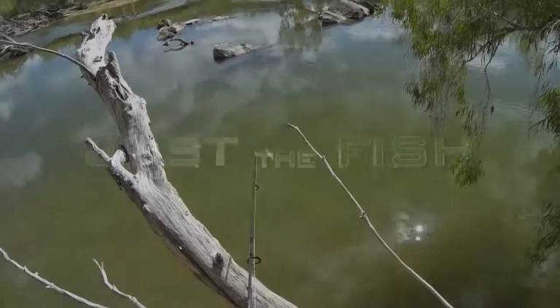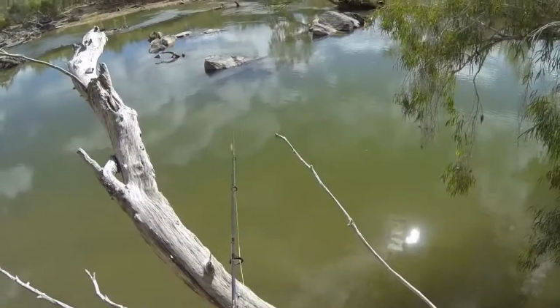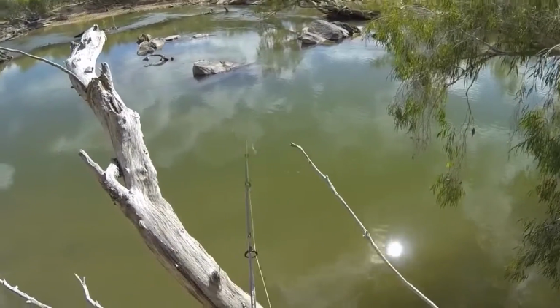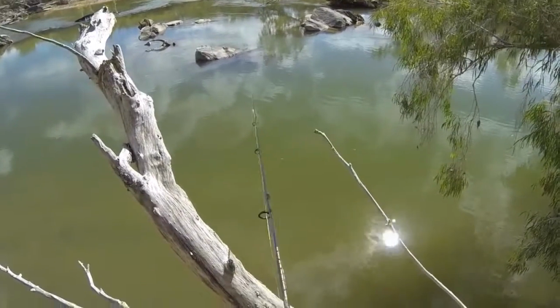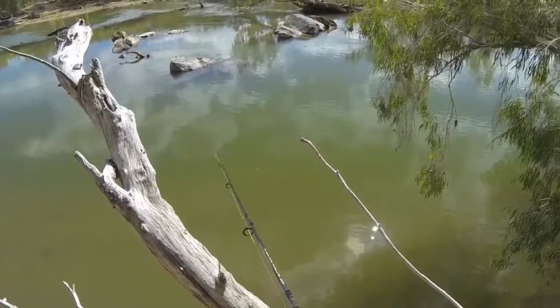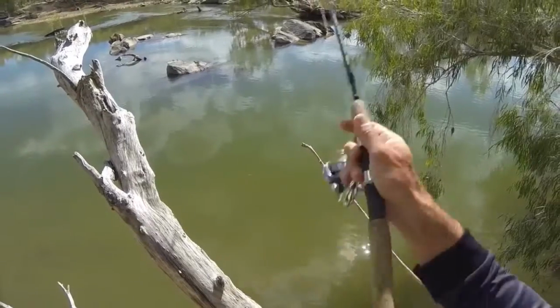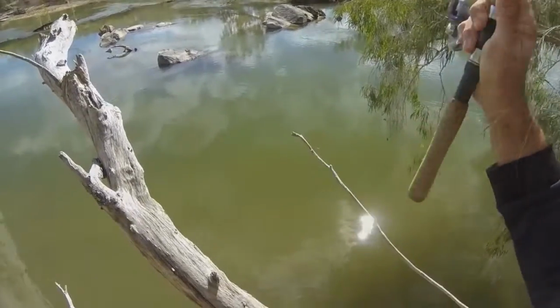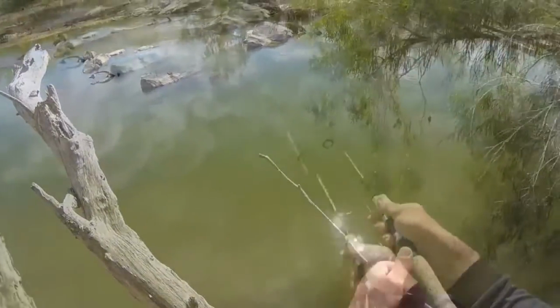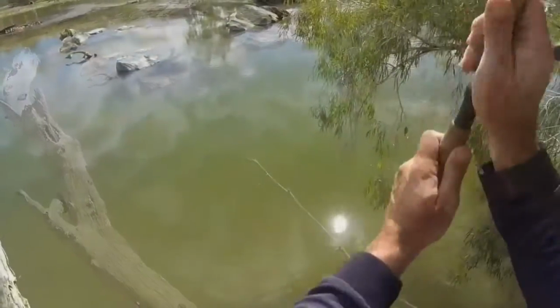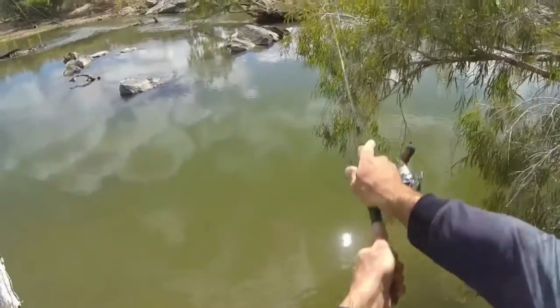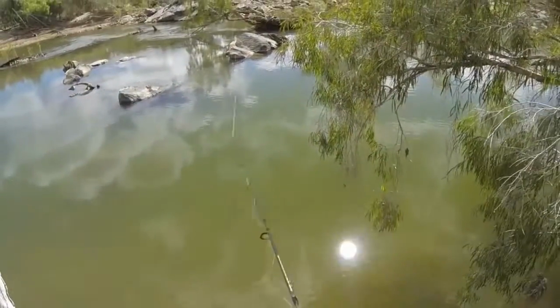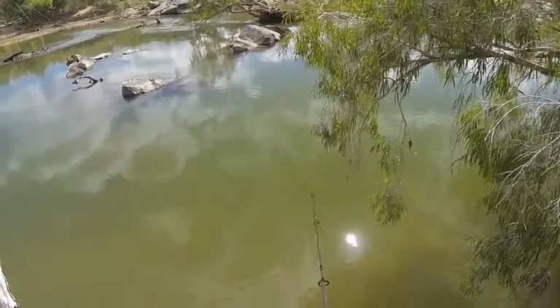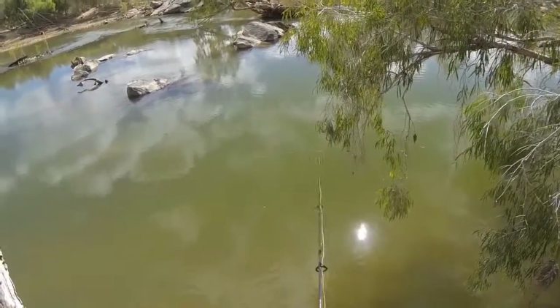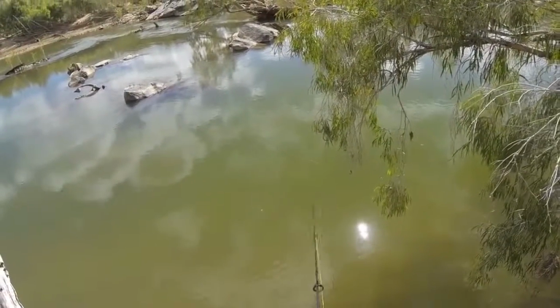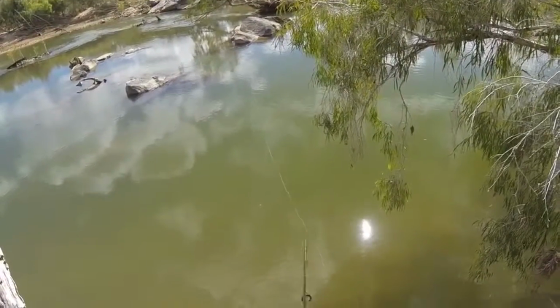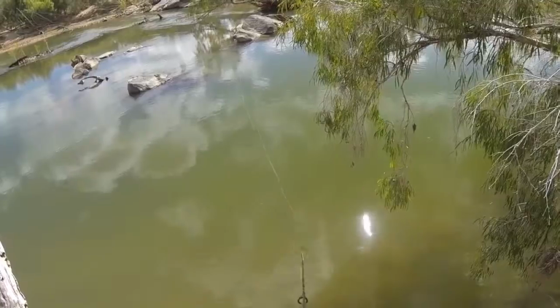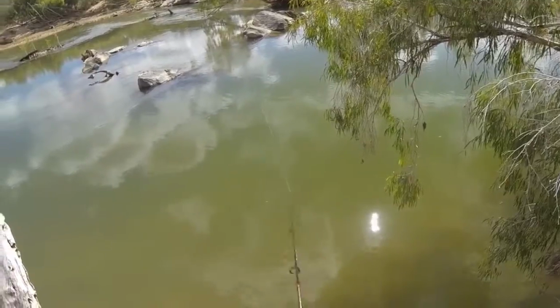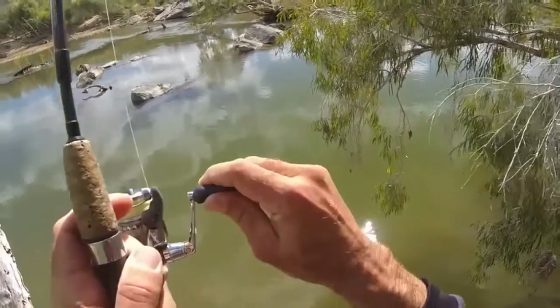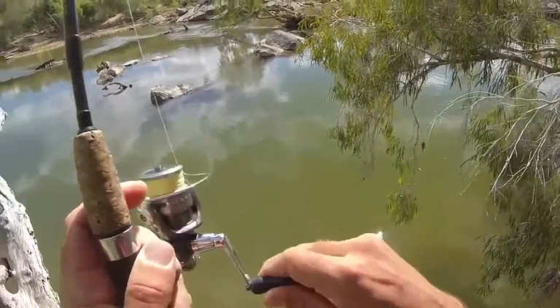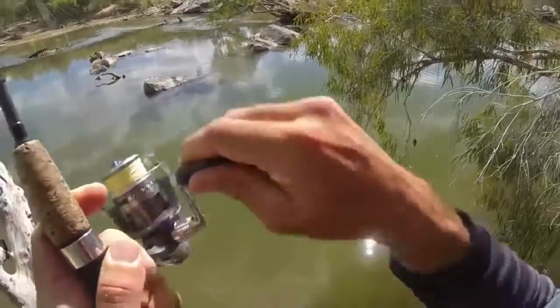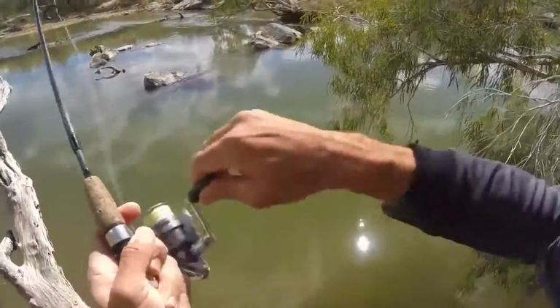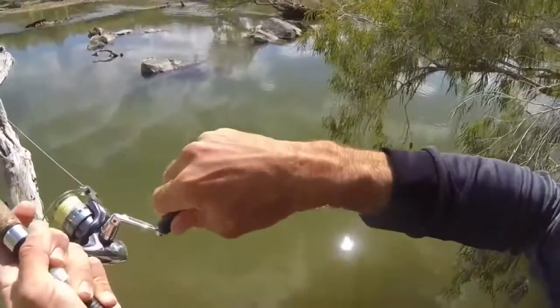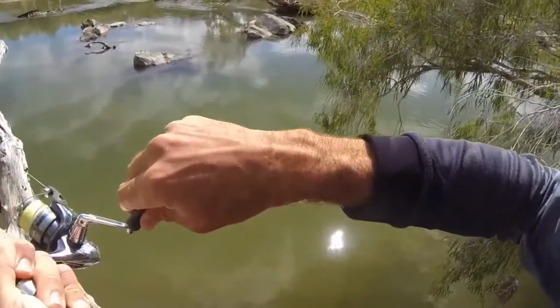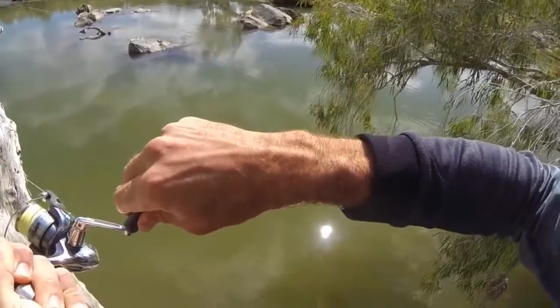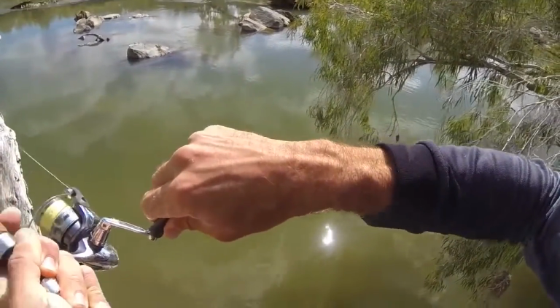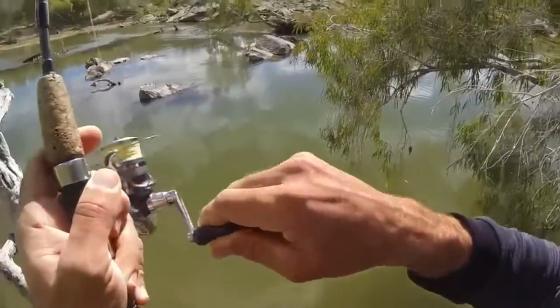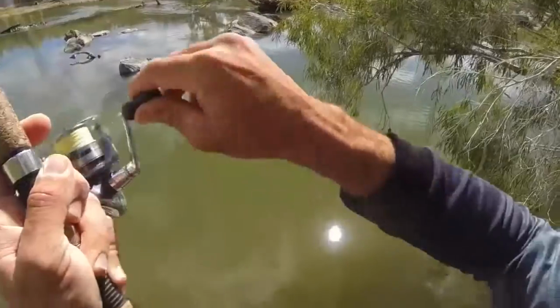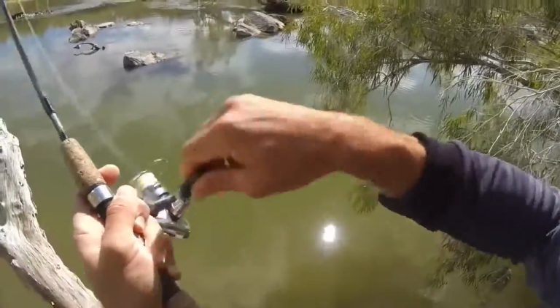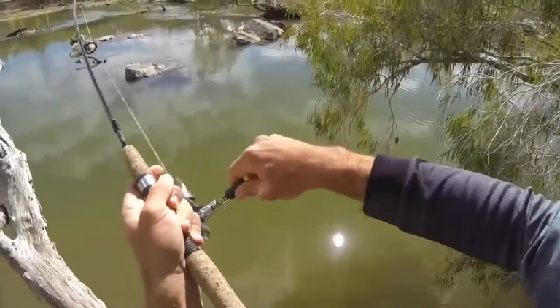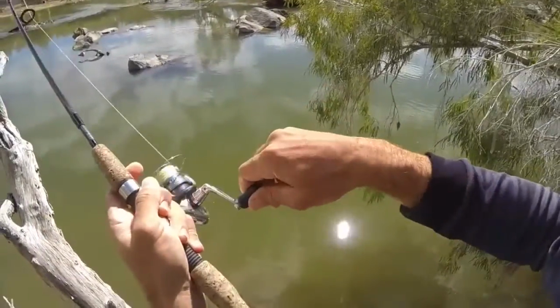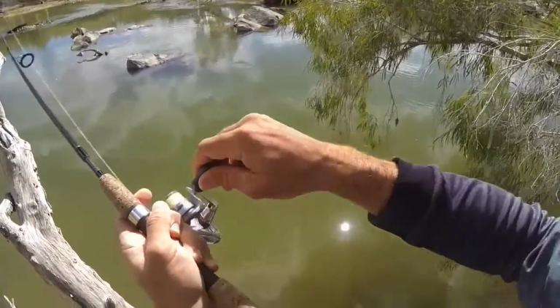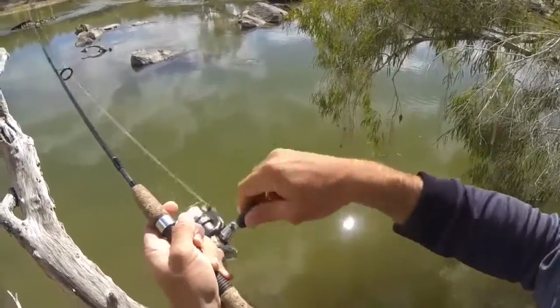There are some nice rocks here though, let's fish these. Oh you sooty! Nice, oh he's got a little bit of pull.